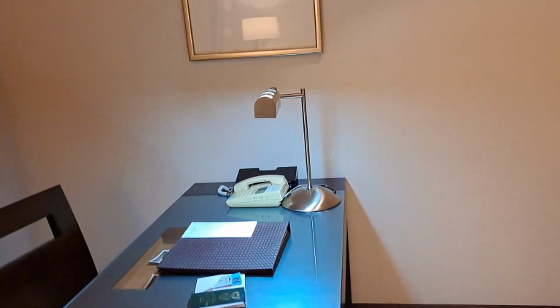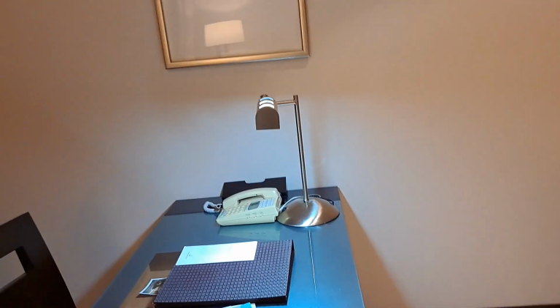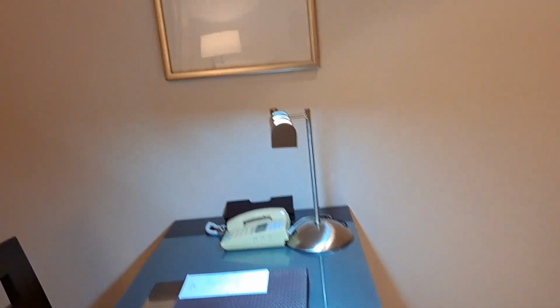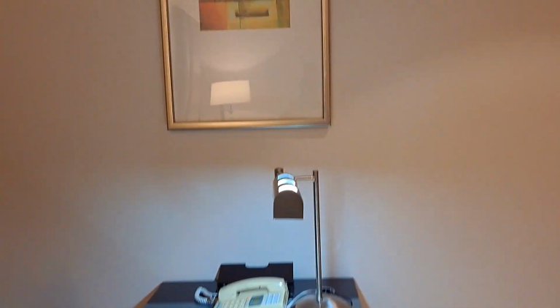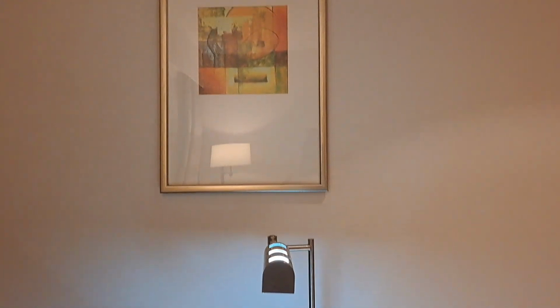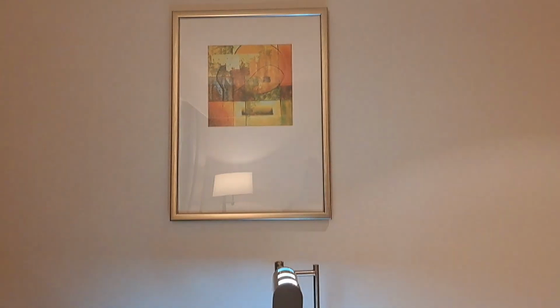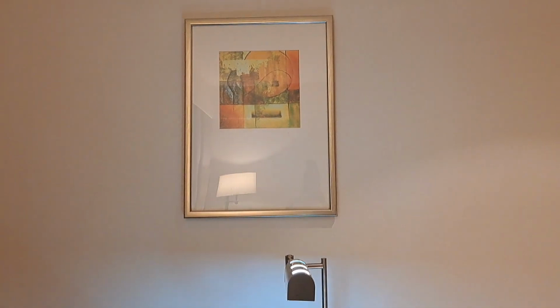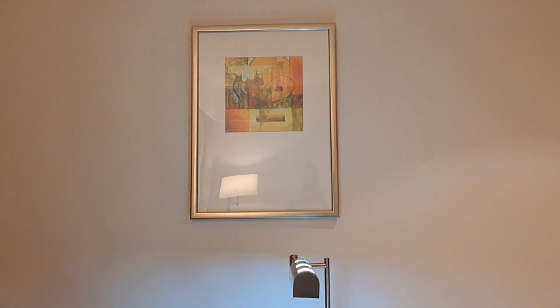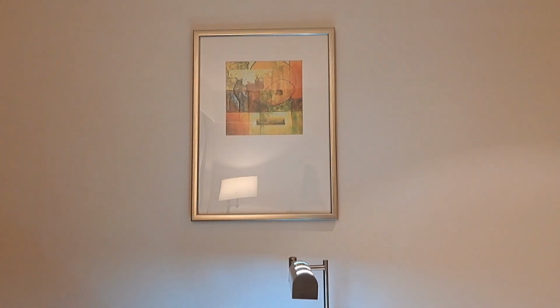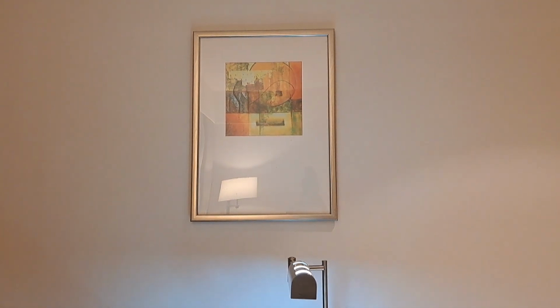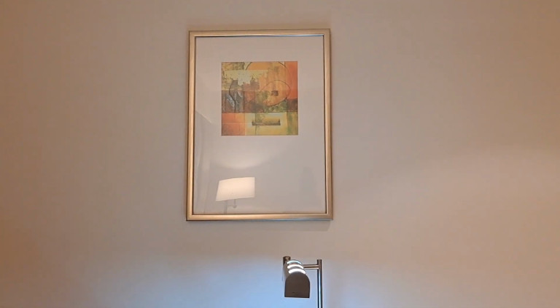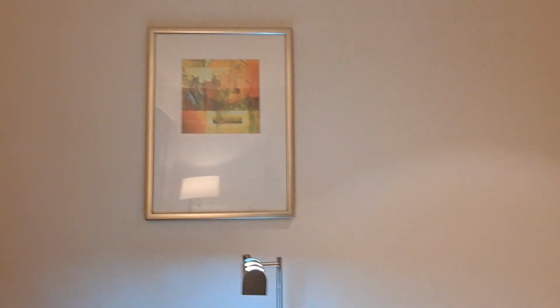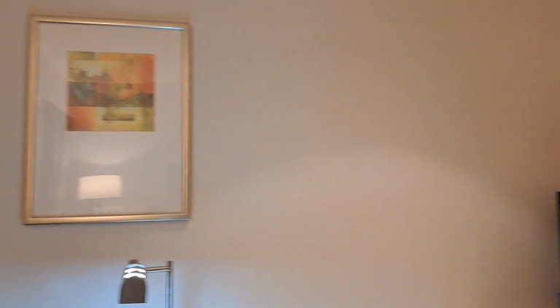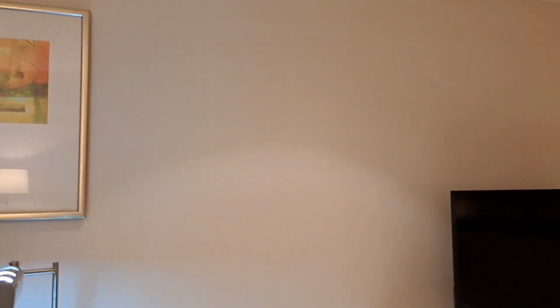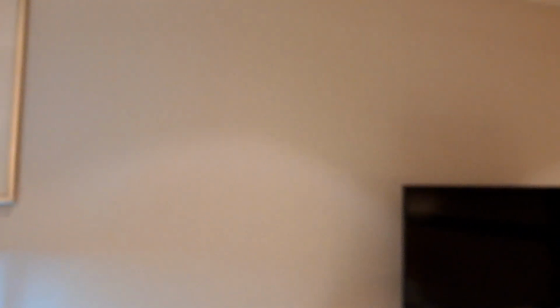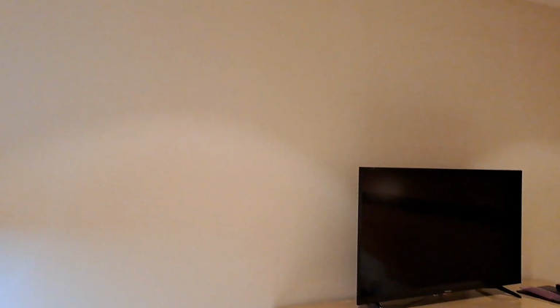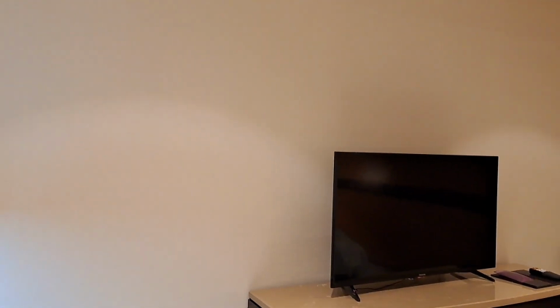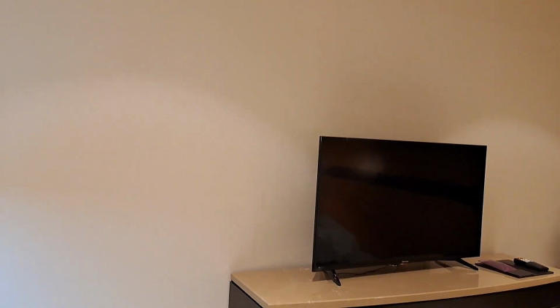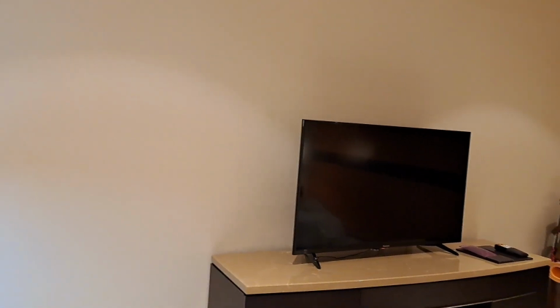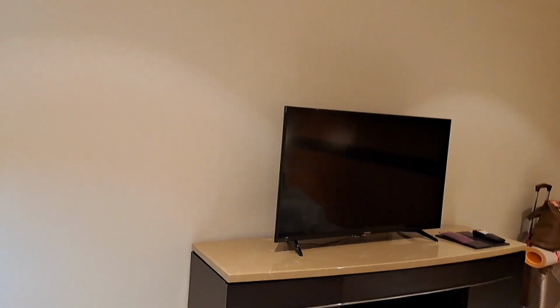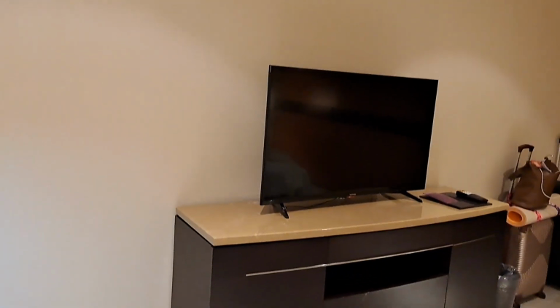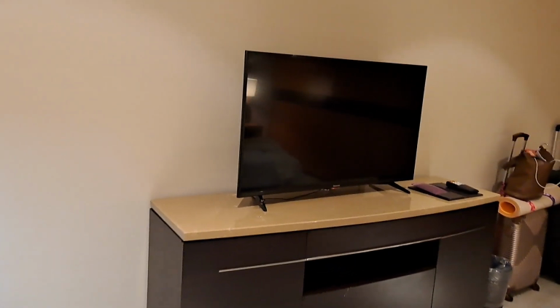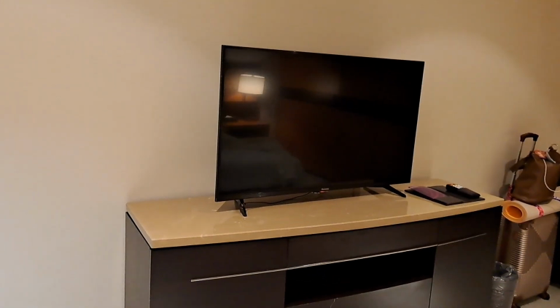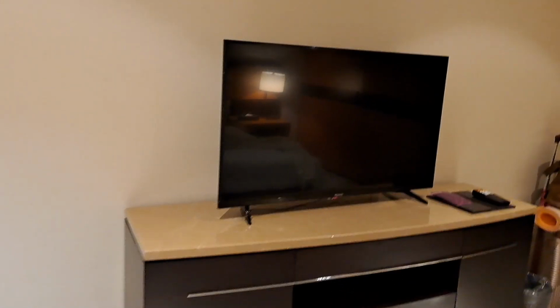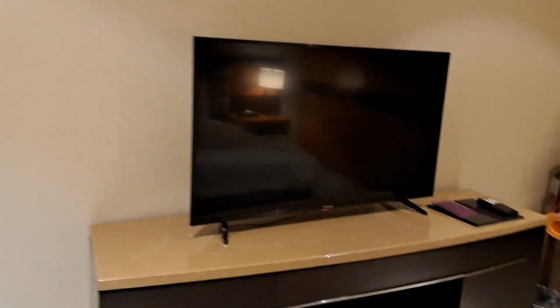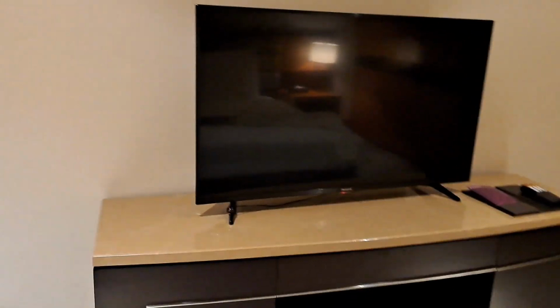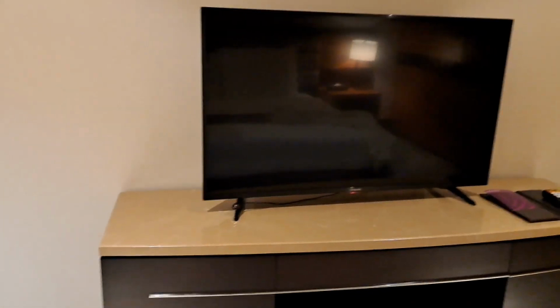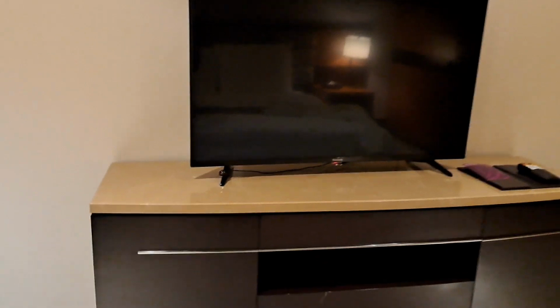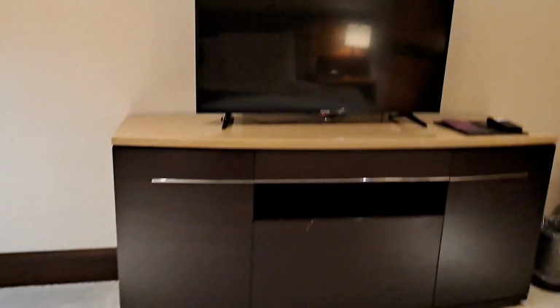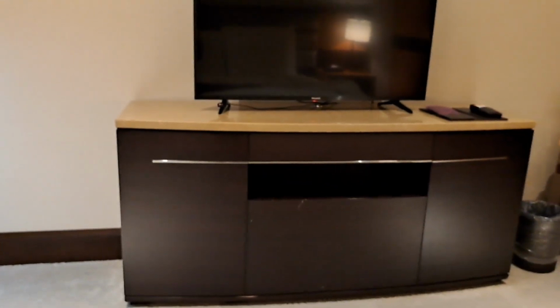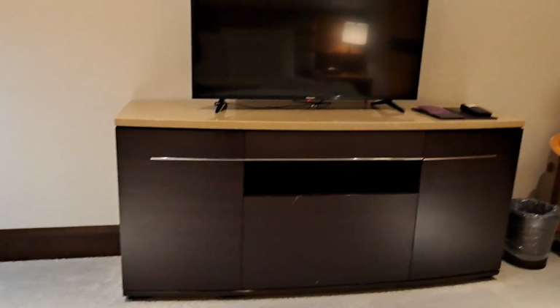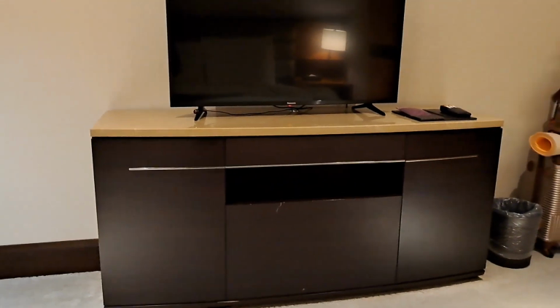And then we have another wall painting. Sitting in bed, this will be your view.